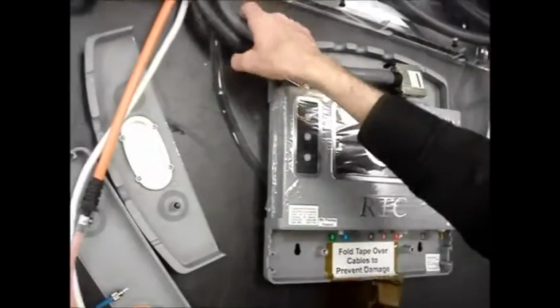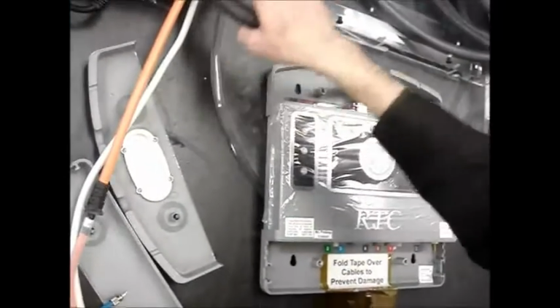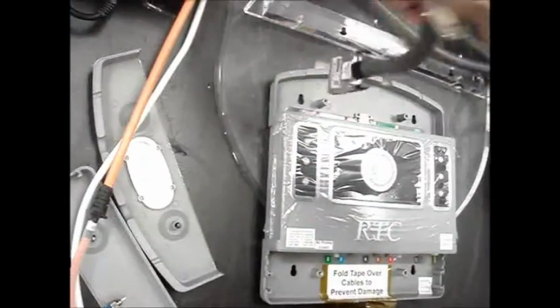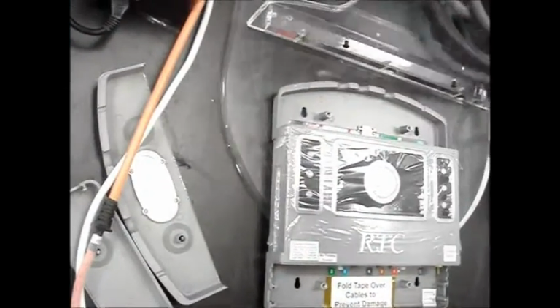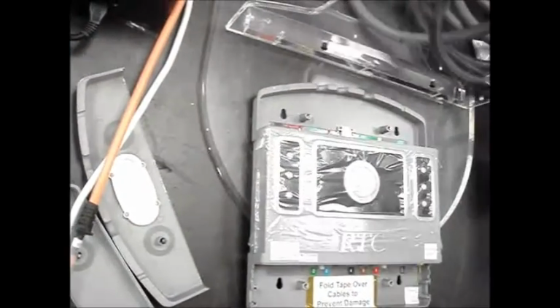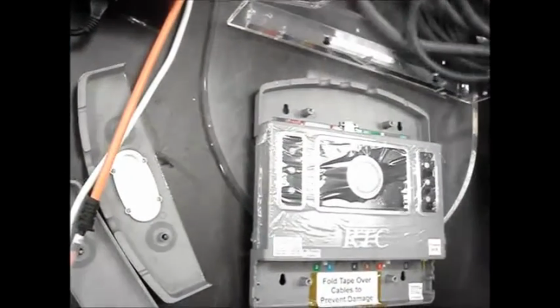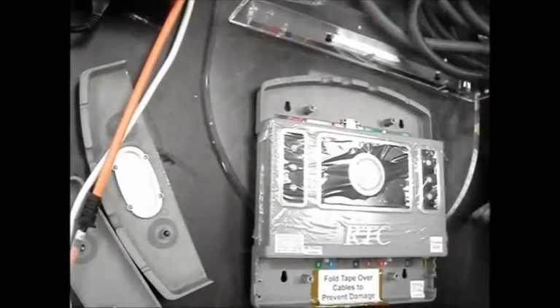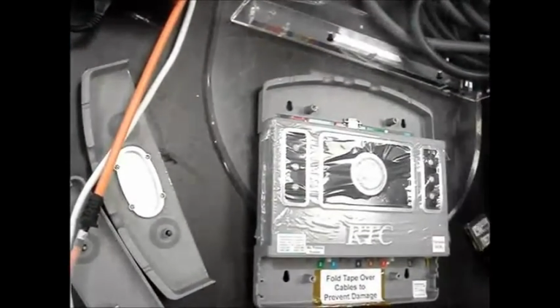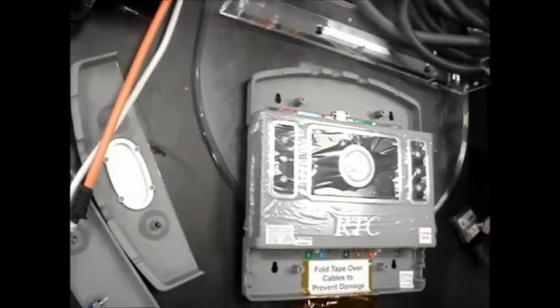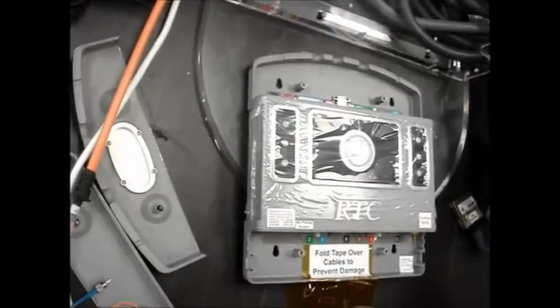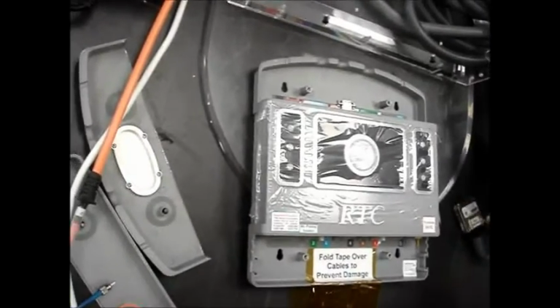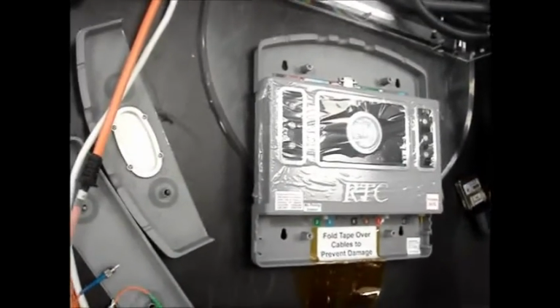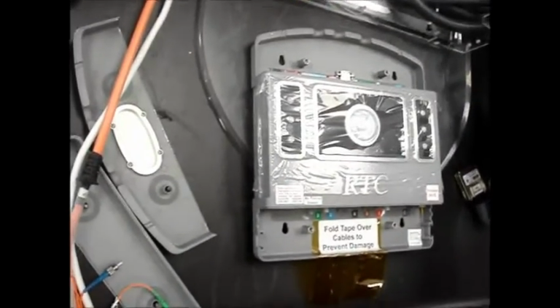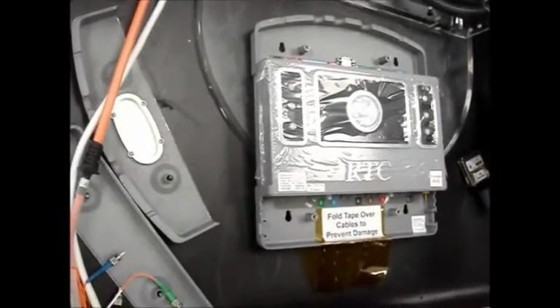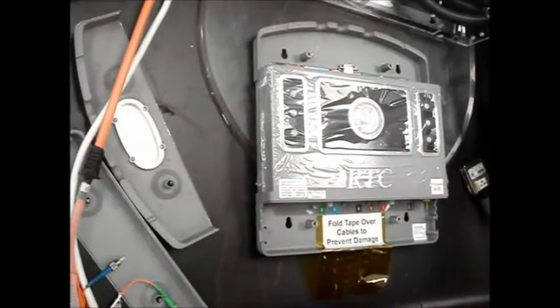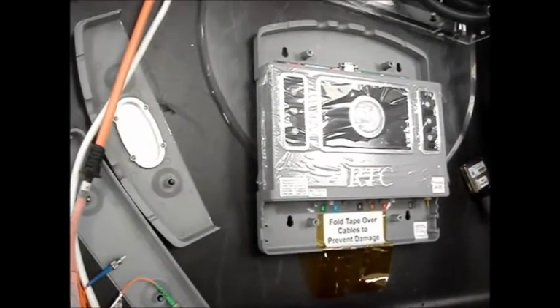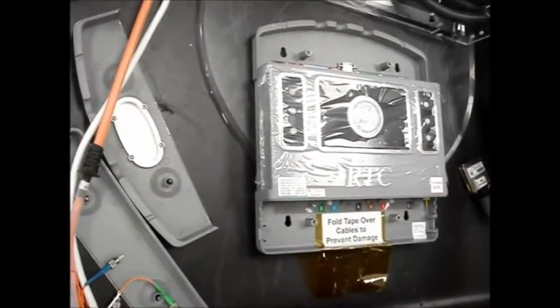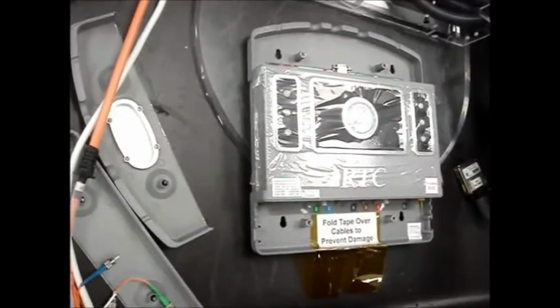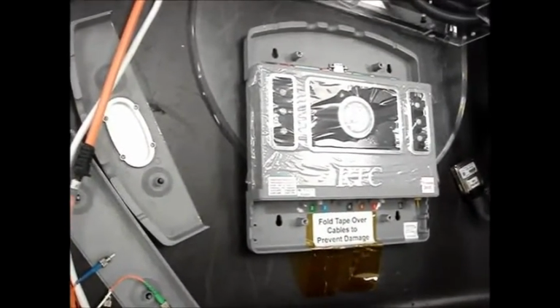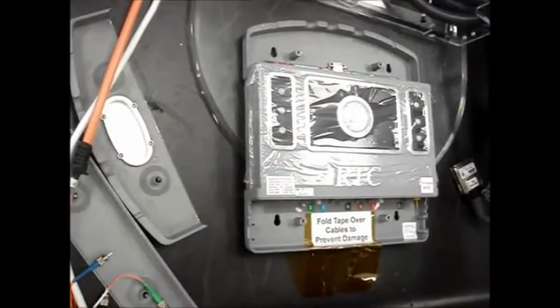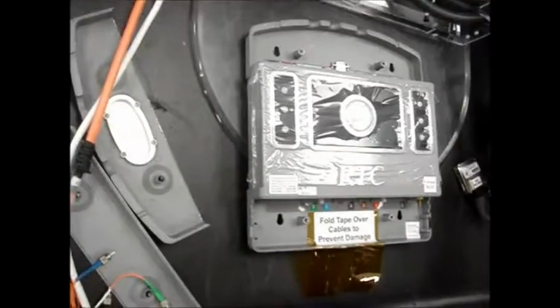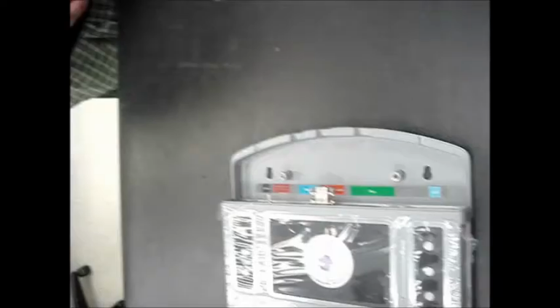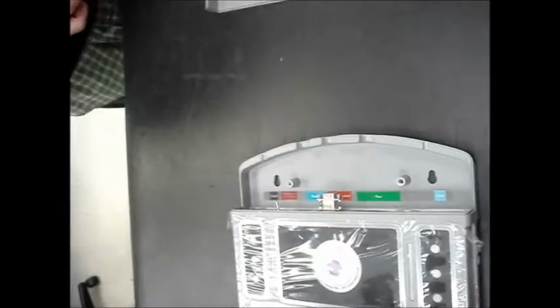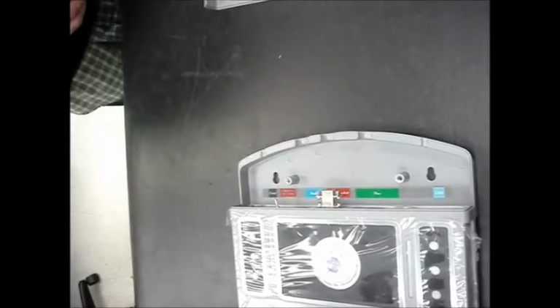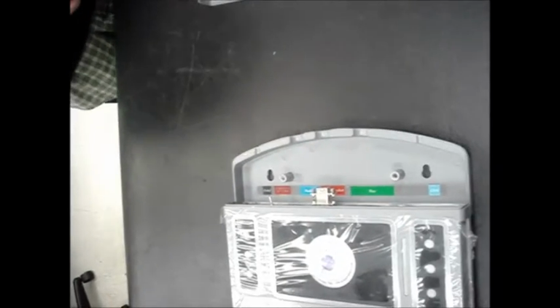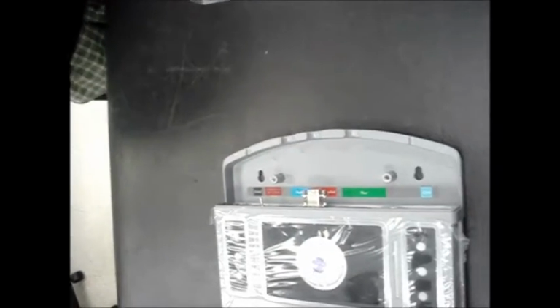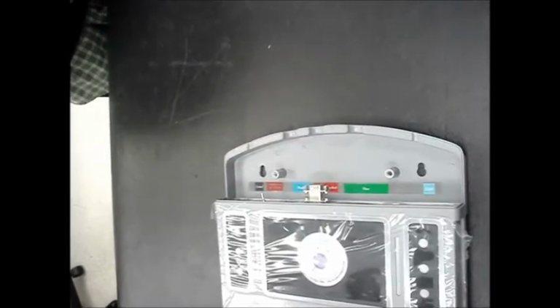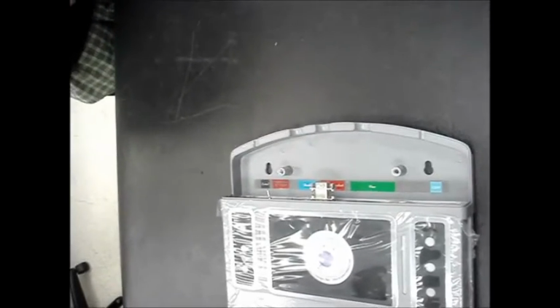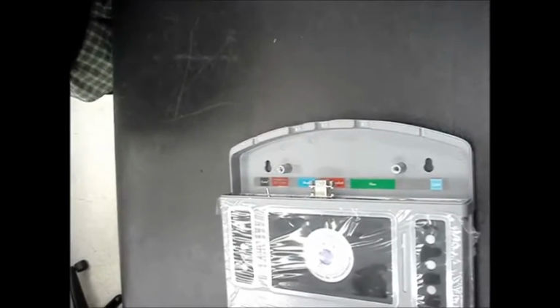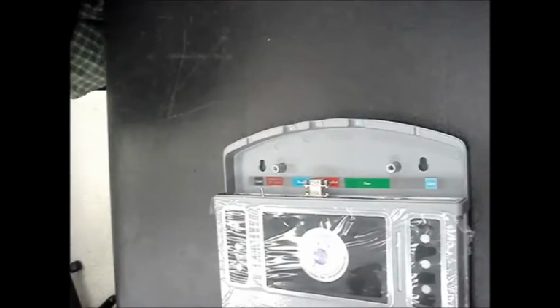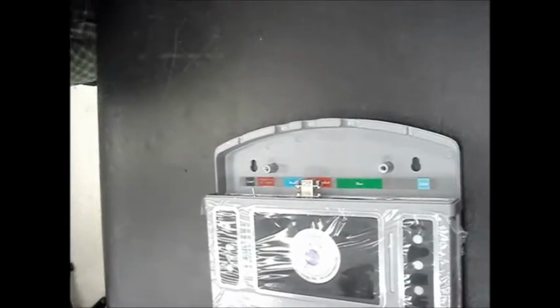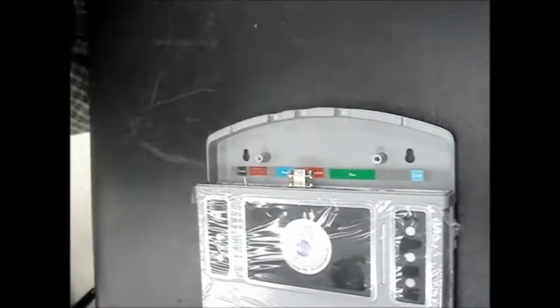Once you have done that, you can take the transducer headset visor outside the magnet room to perform the following steps. After removing the transducer from the MRI suite, place it on a flat surface.